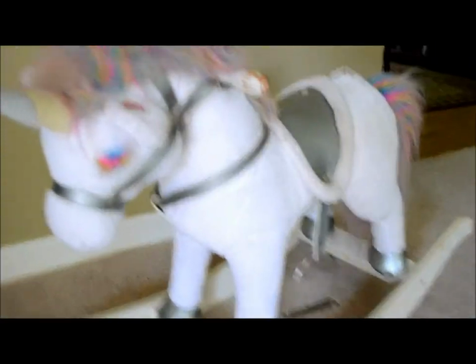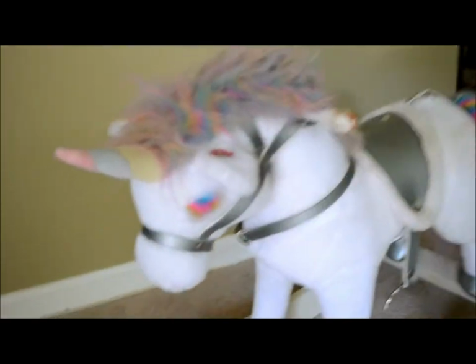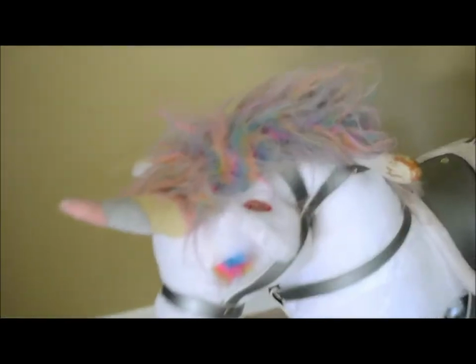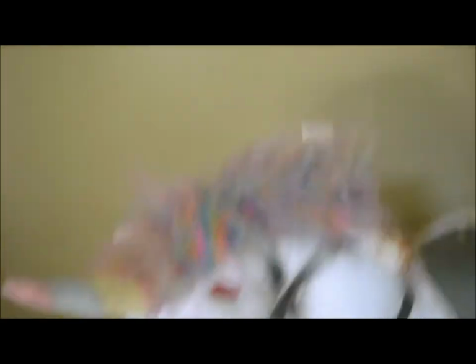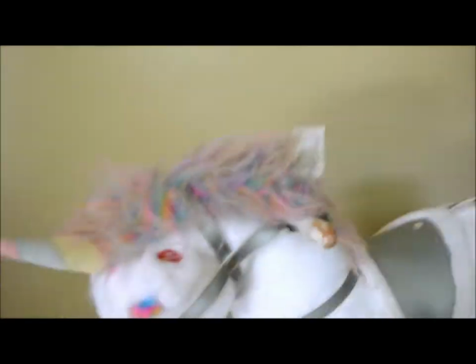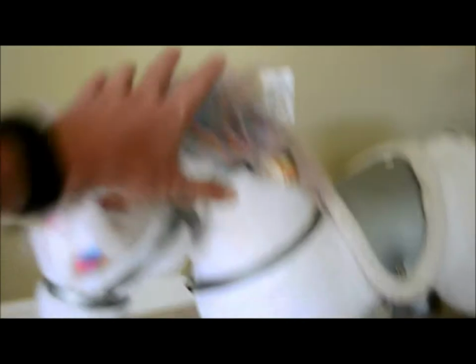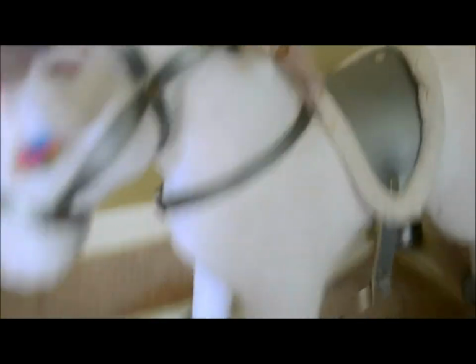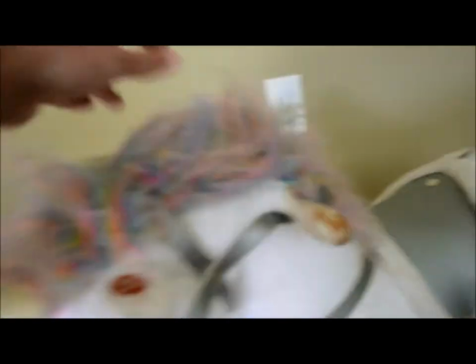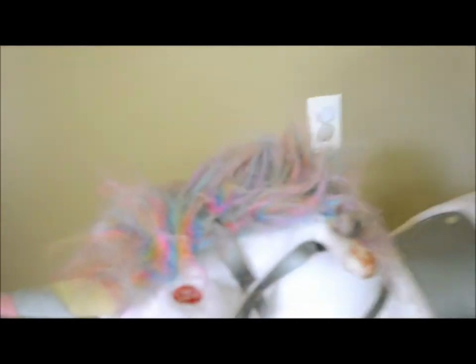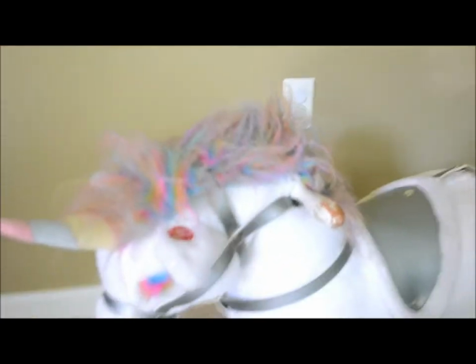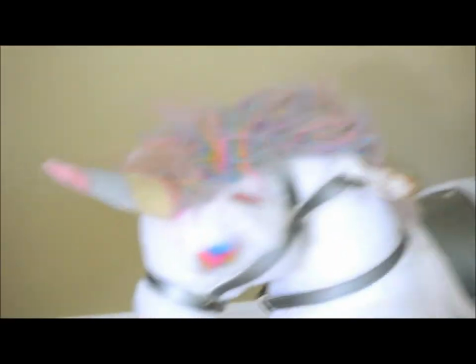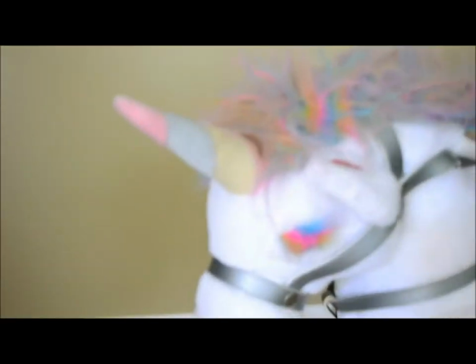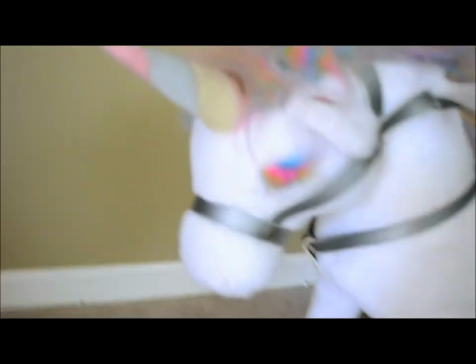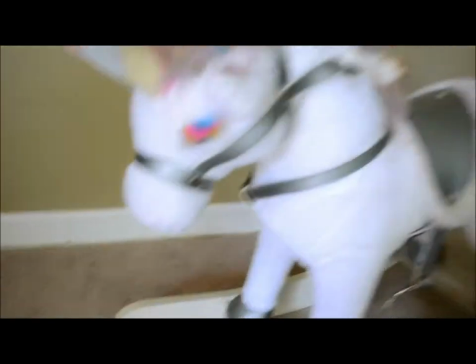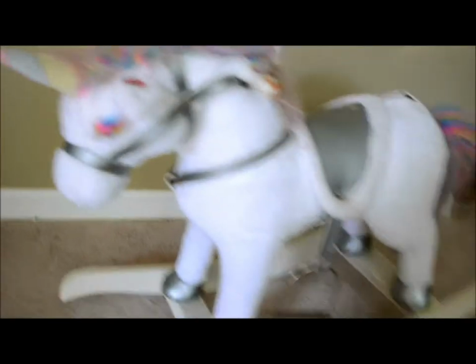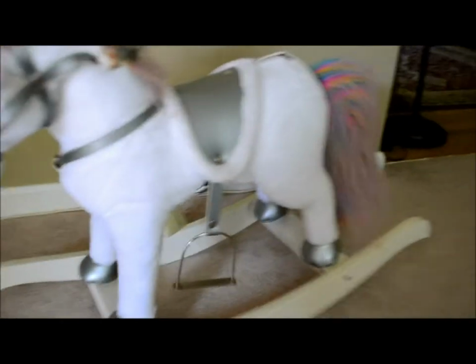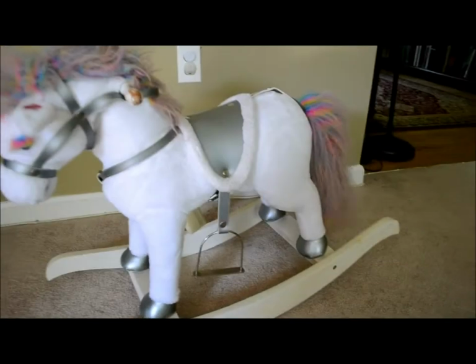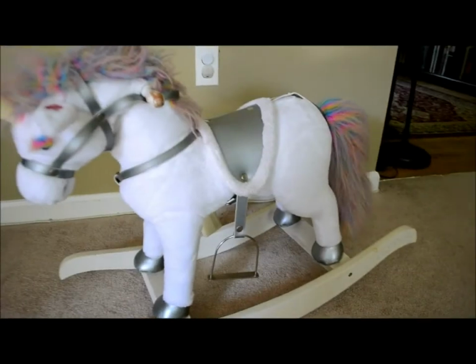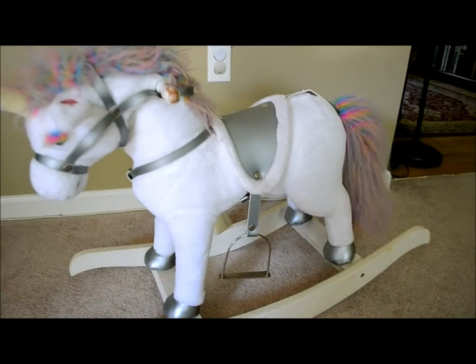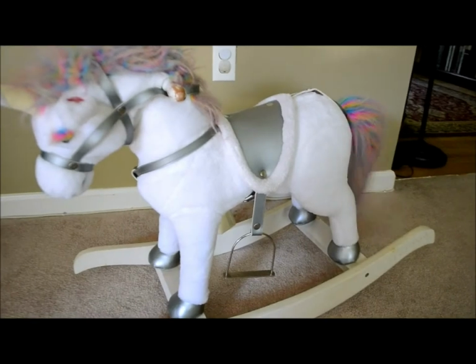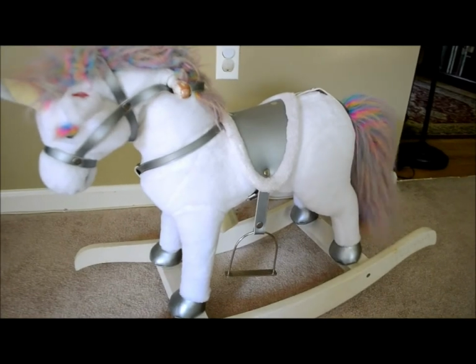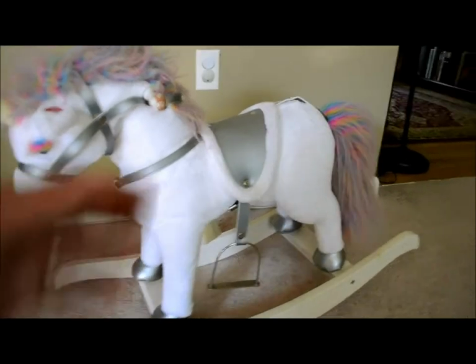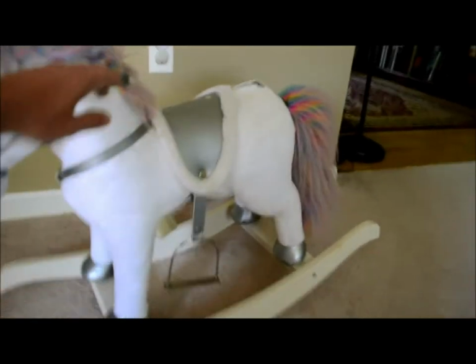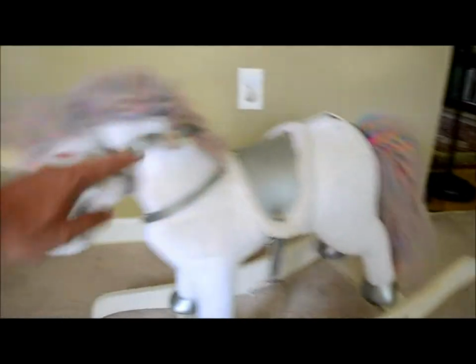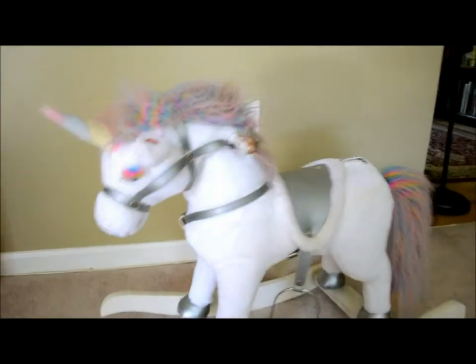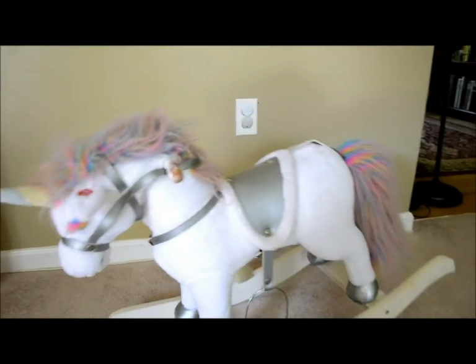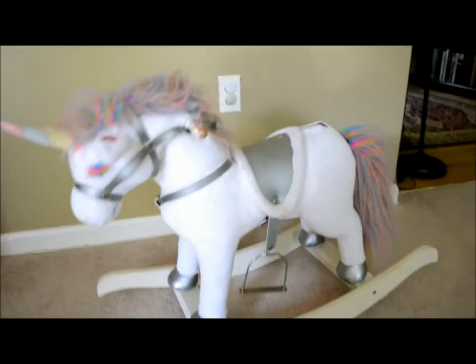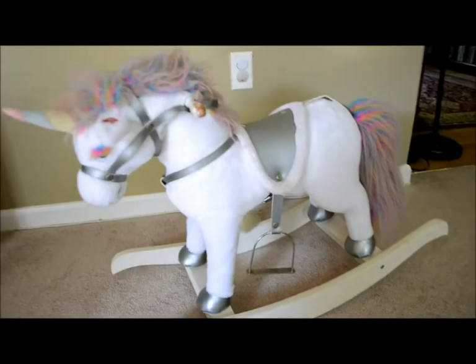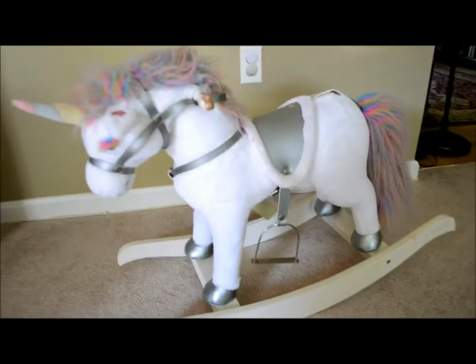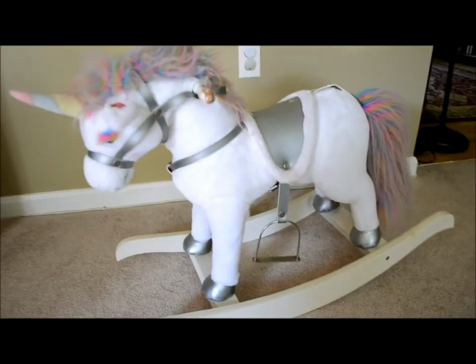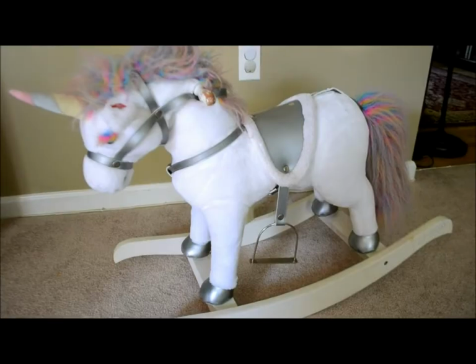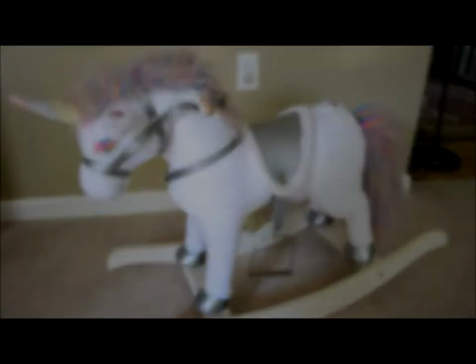He's got a rainbow mane — needs a little combing — and a rainbow horn. Pretty cool.